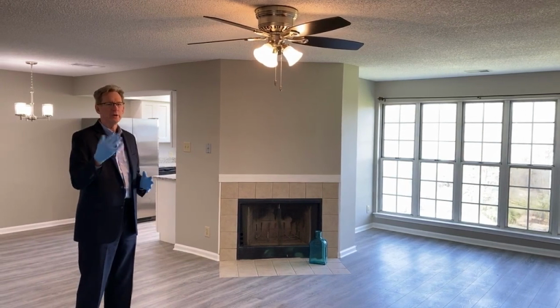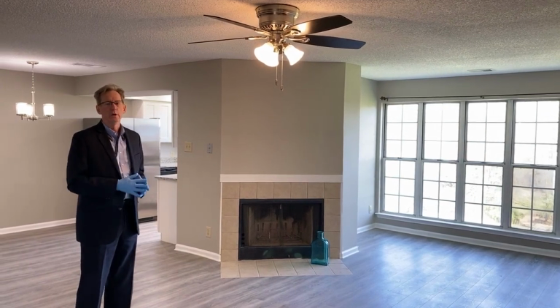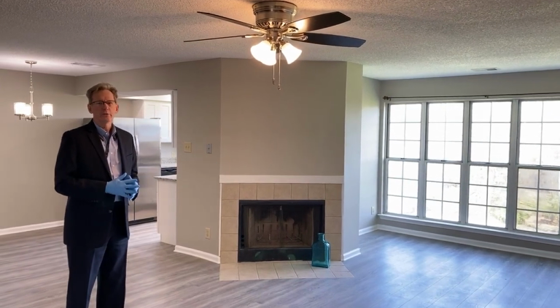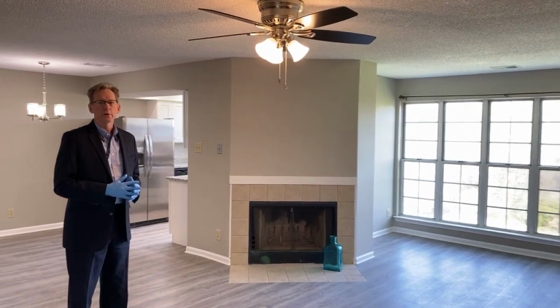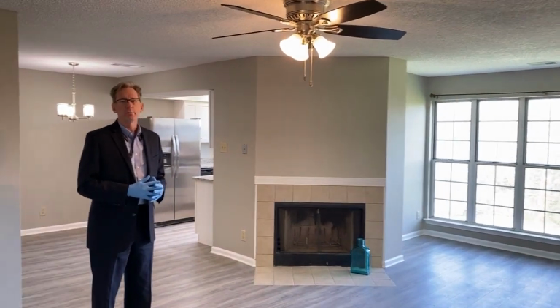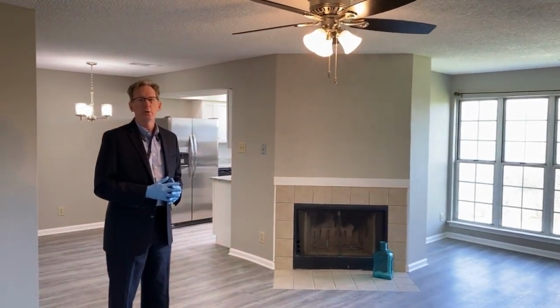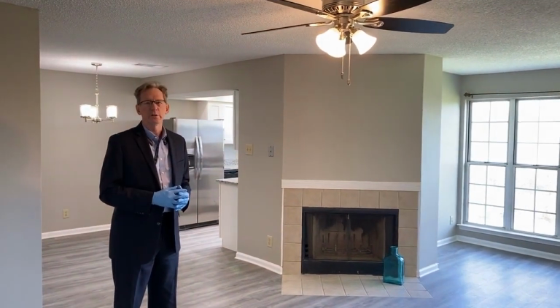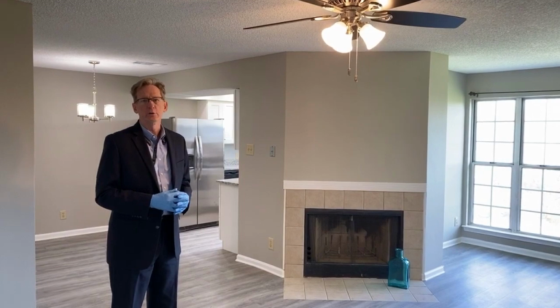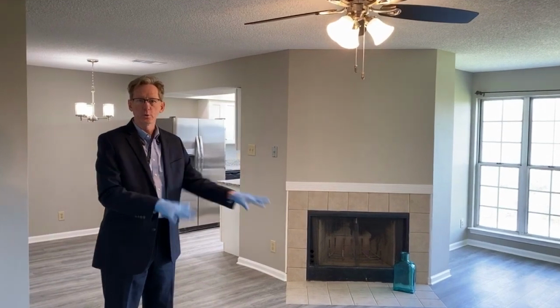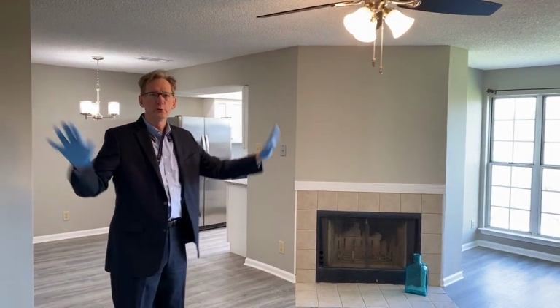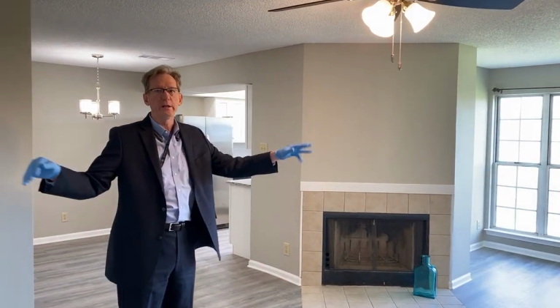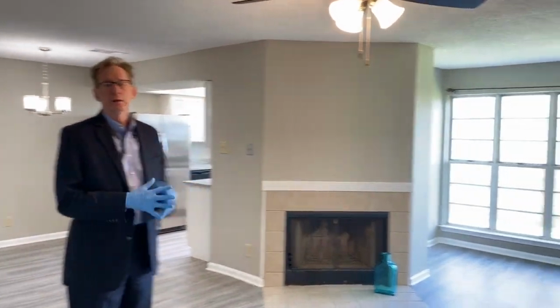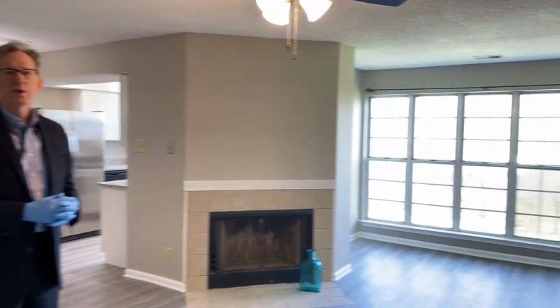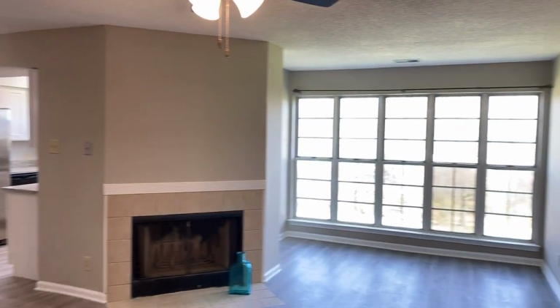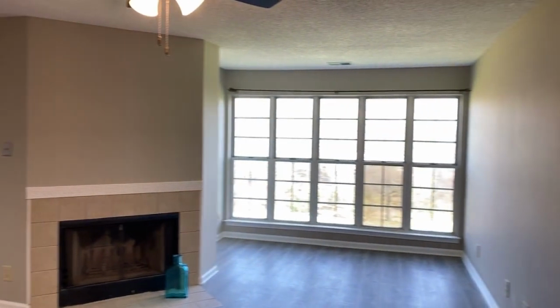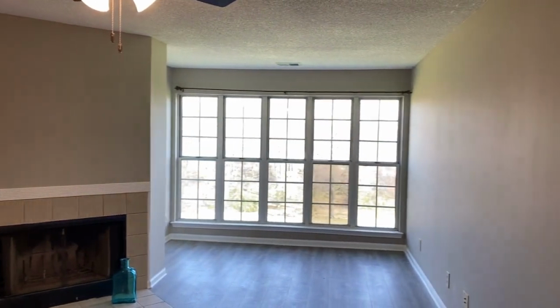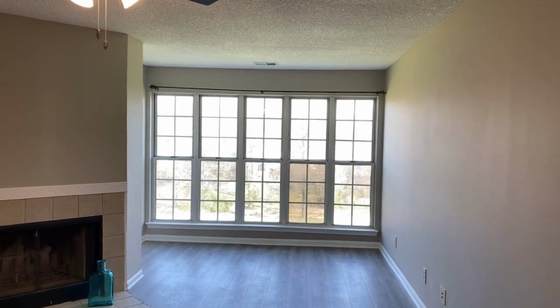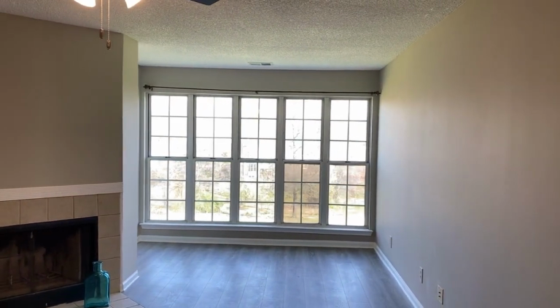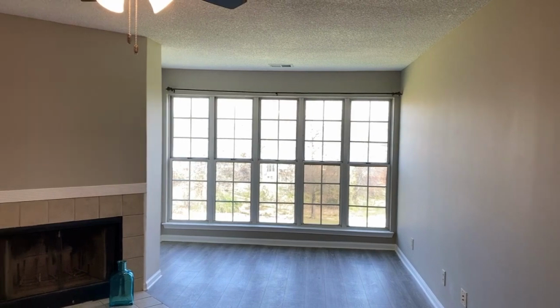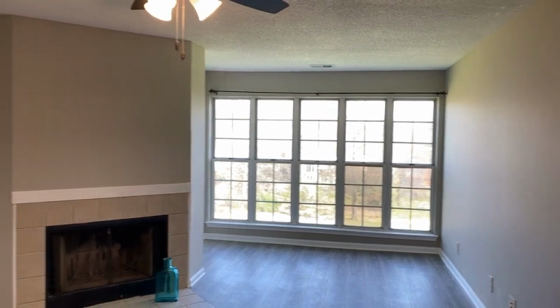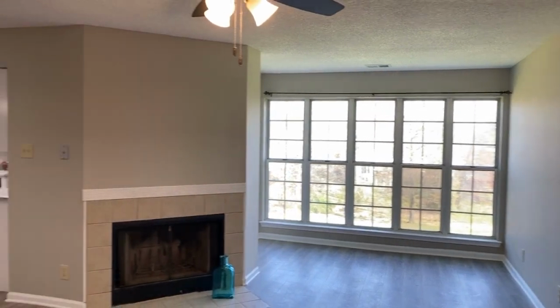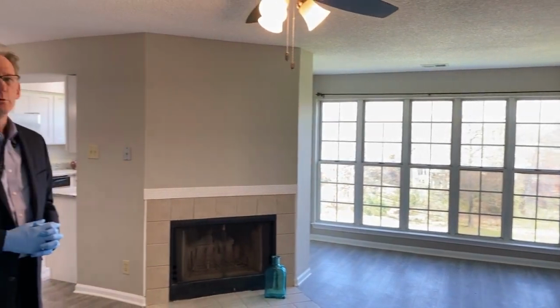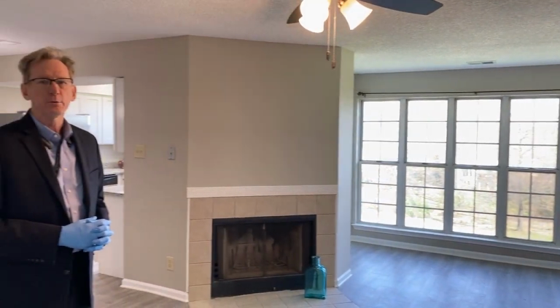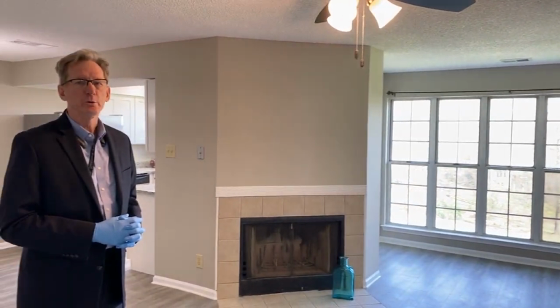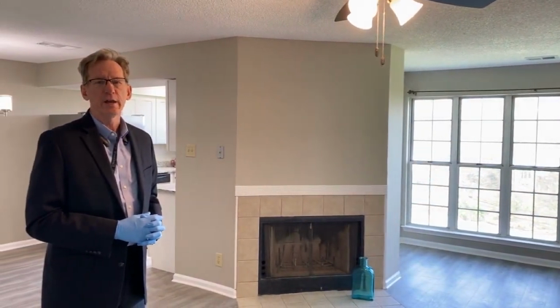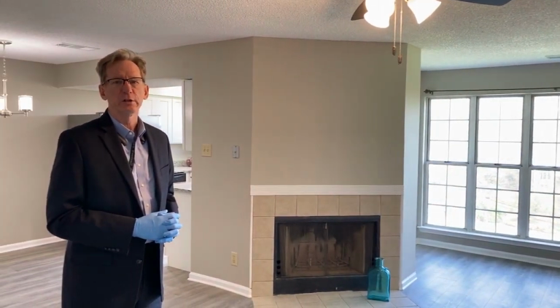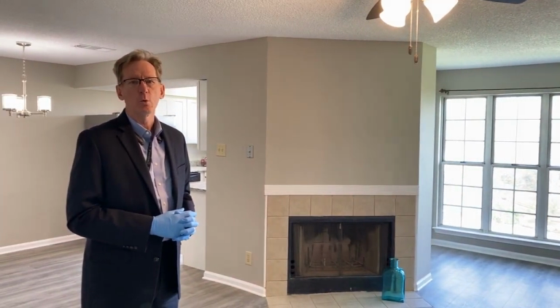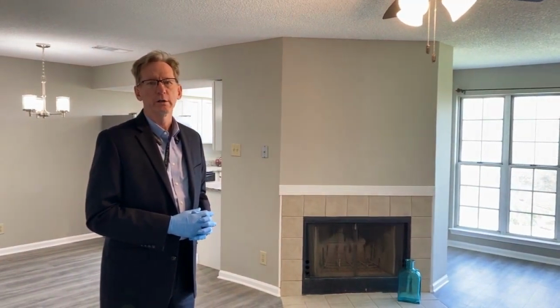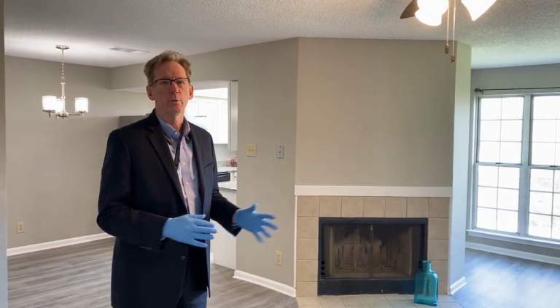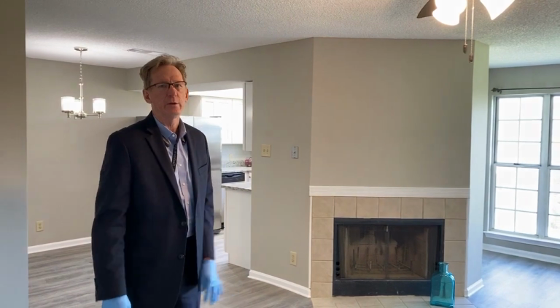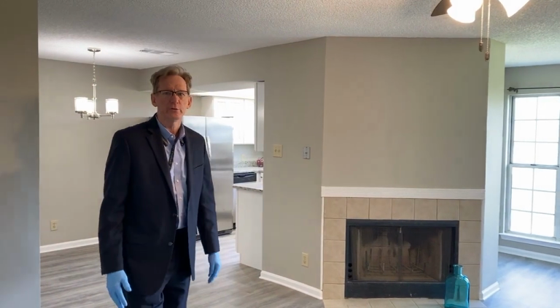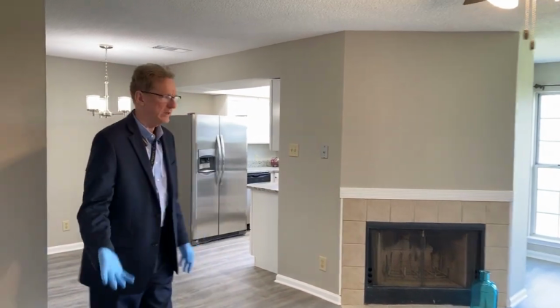Come on in. This condo has been totally redone — new floors, new paint, new lights, new kitchen, new kitchen appliances, new bathrooms, new HVAC, new hot water heater. There really isn't anything that's not new. So come on in.